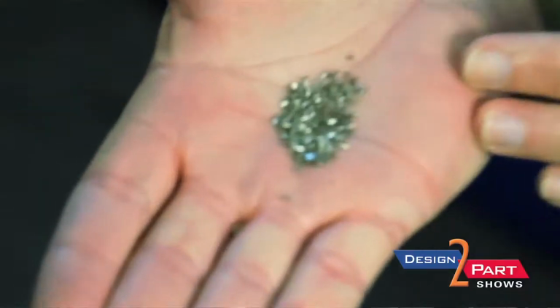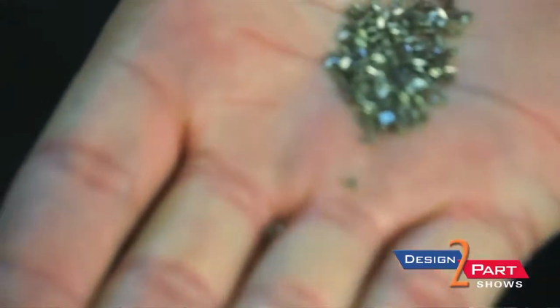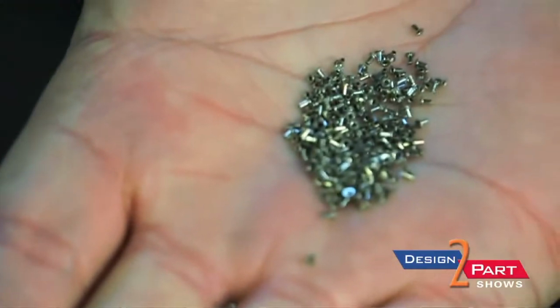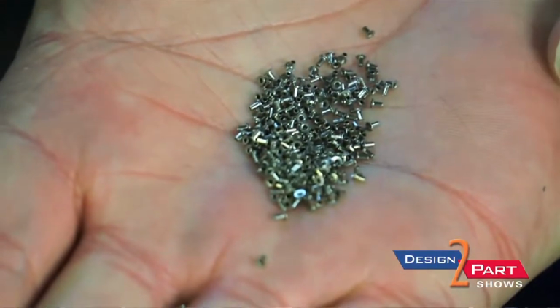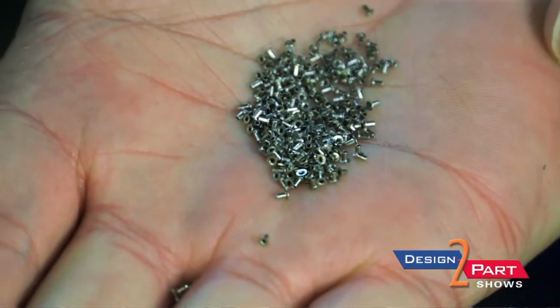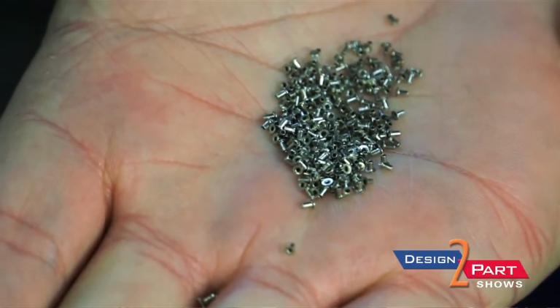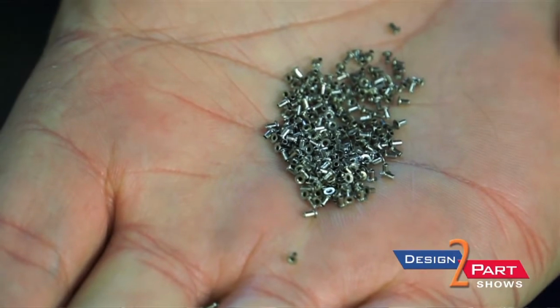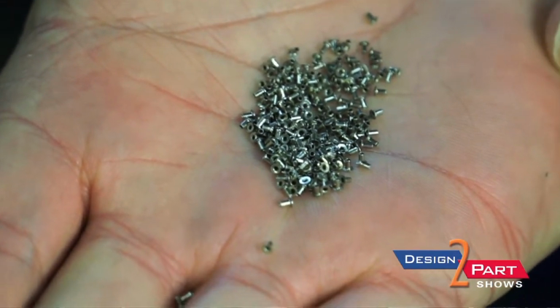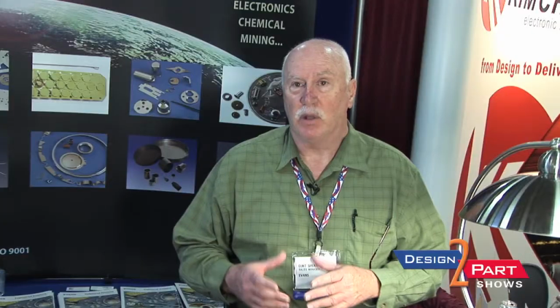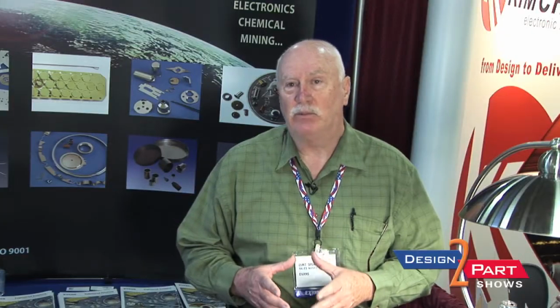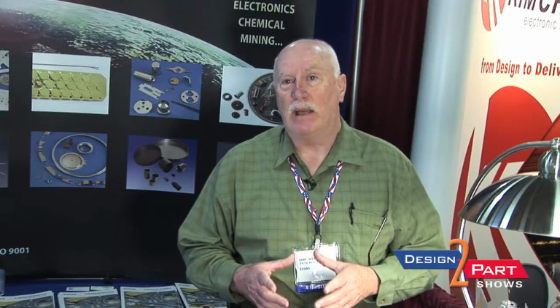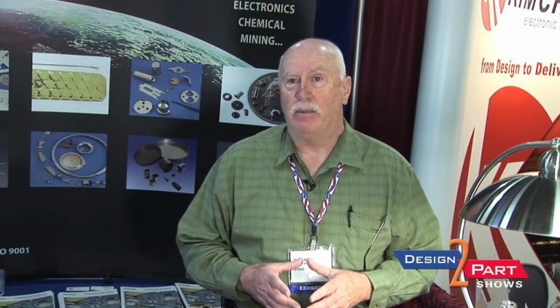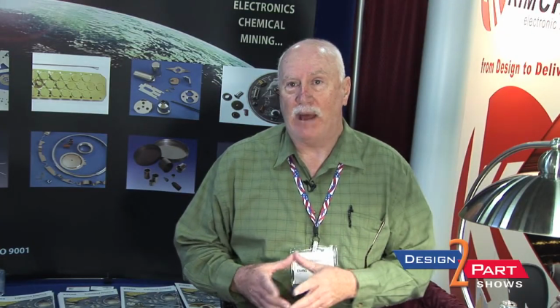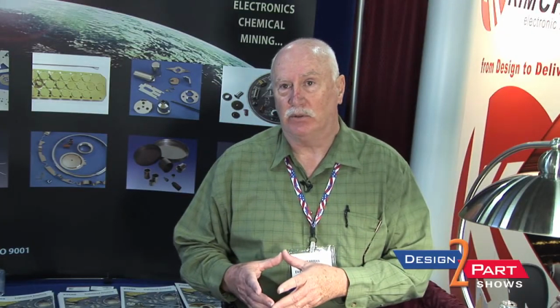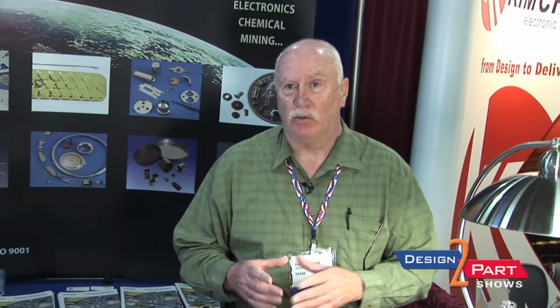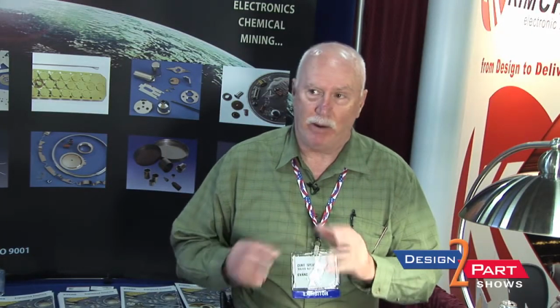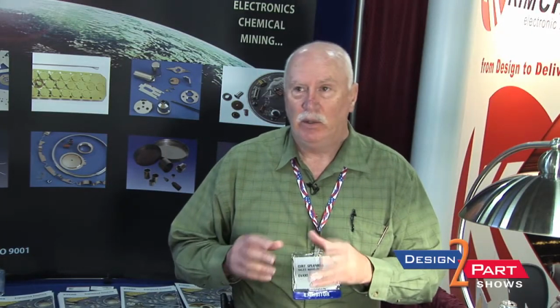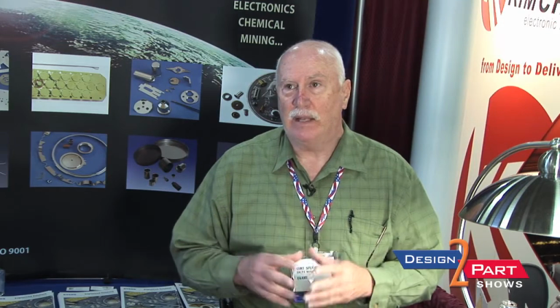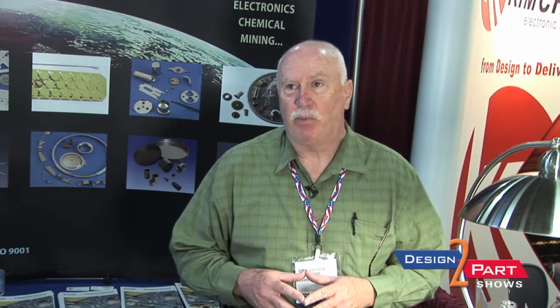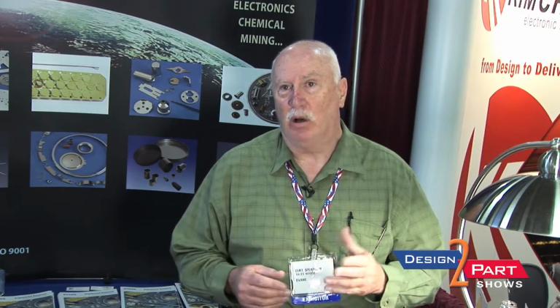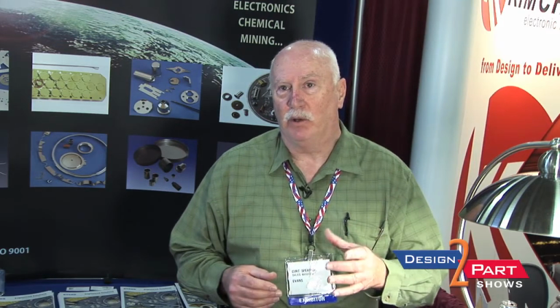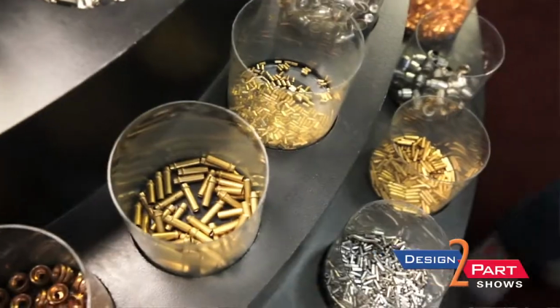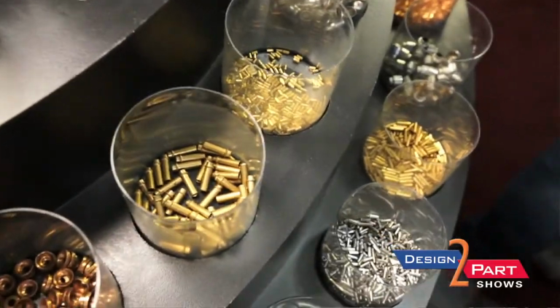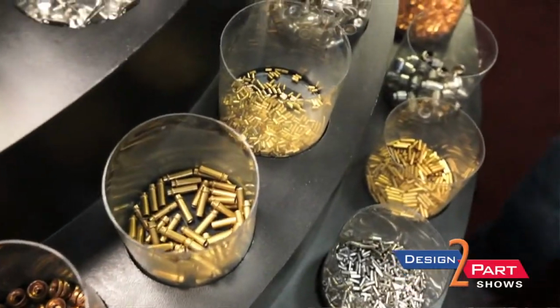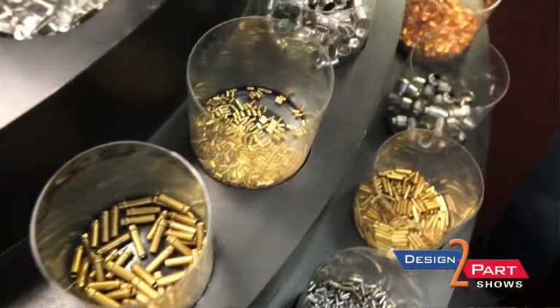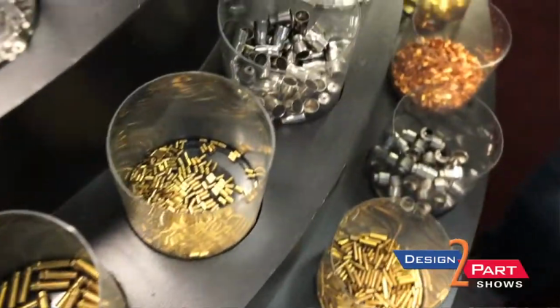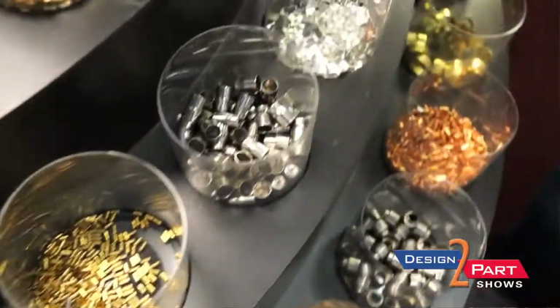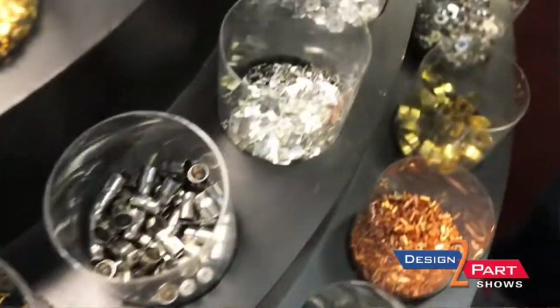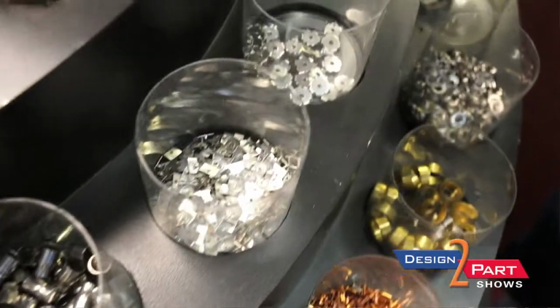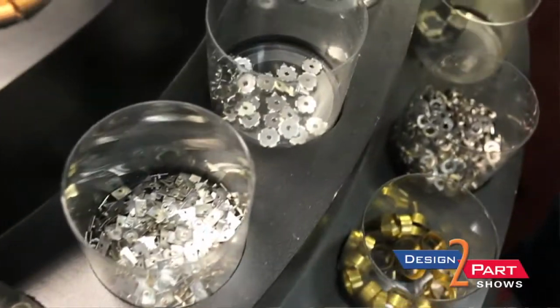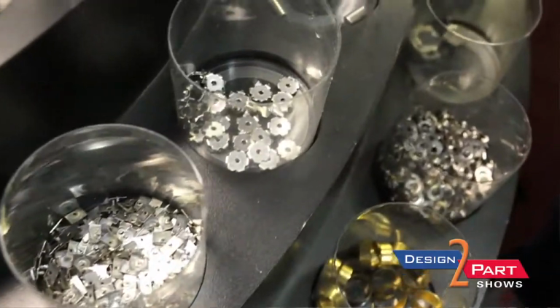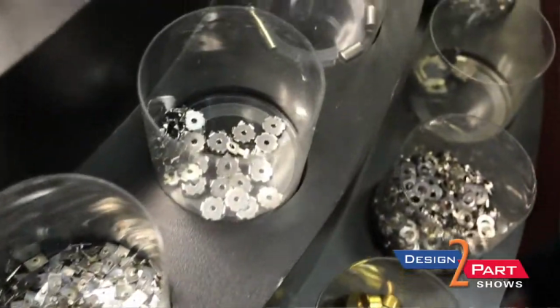Our size range has no small limit. The maximum blank diameter is five inches. So take an average part of two inches in diameter, one inch deep after it's been drawn — that's about the maximum we can do.